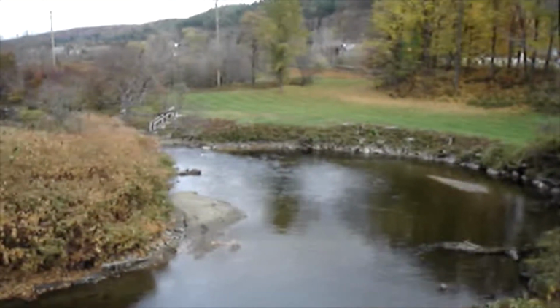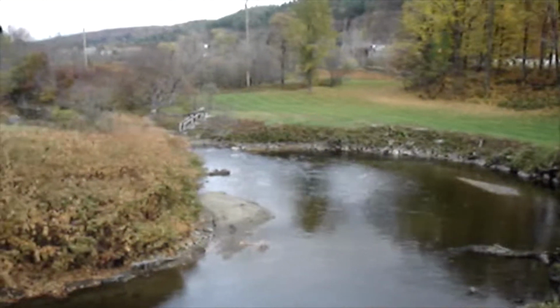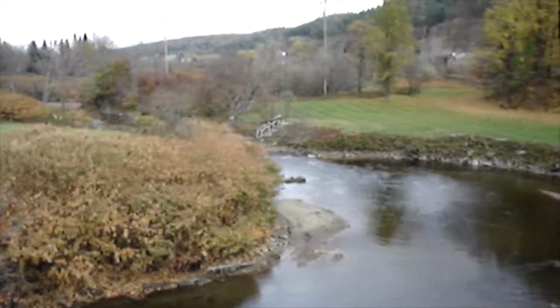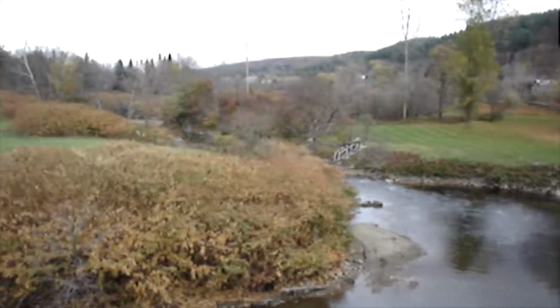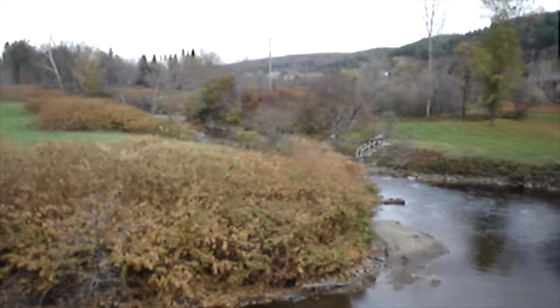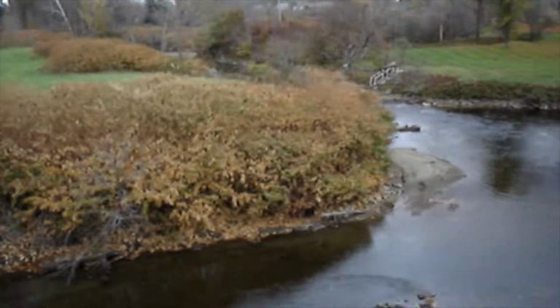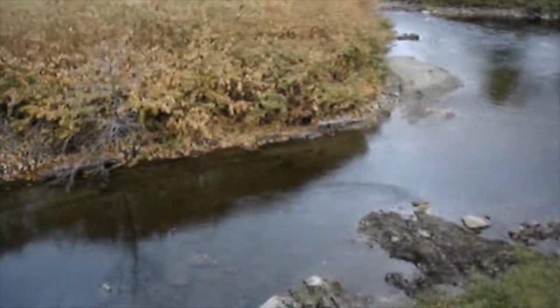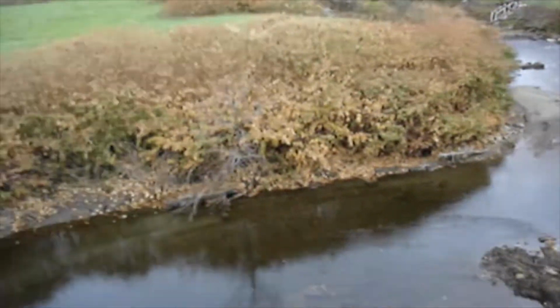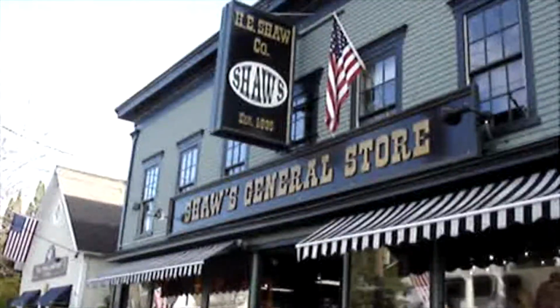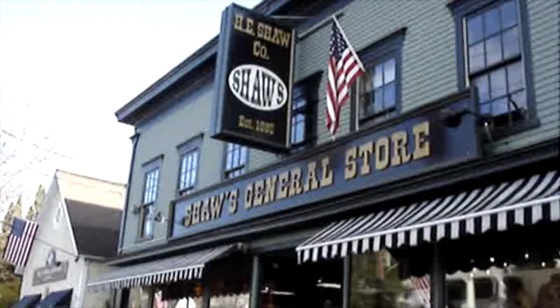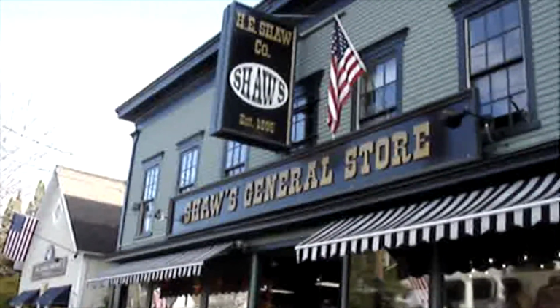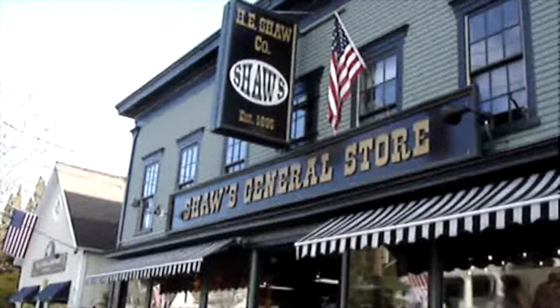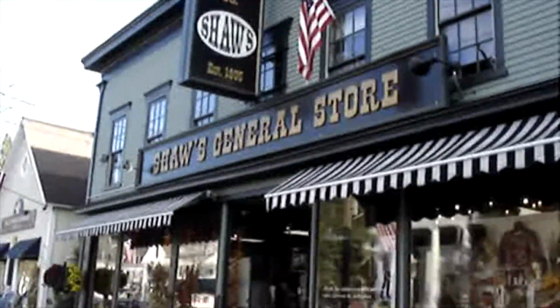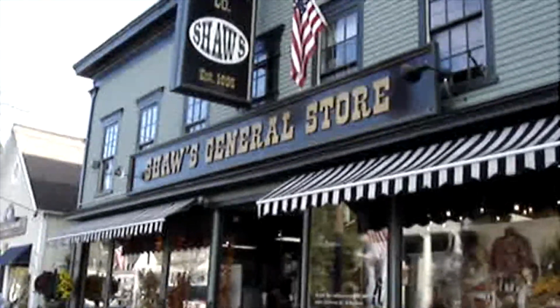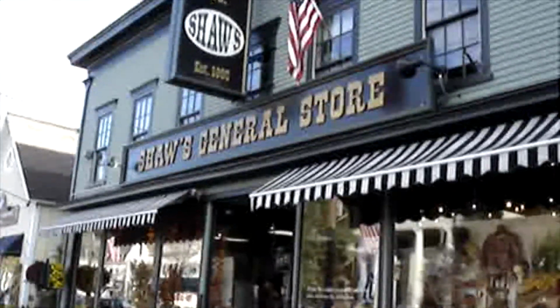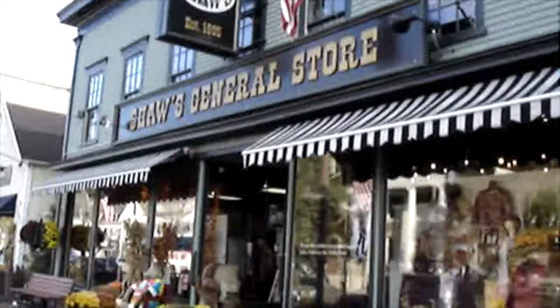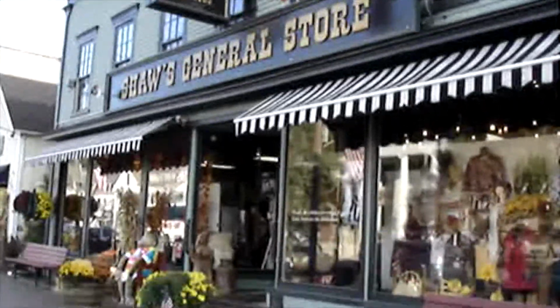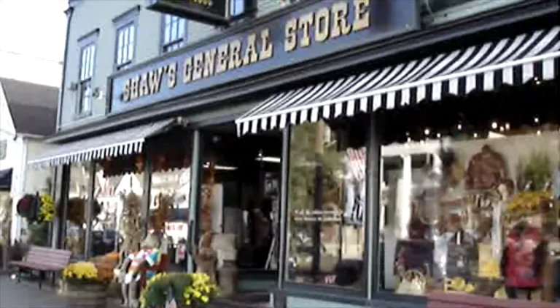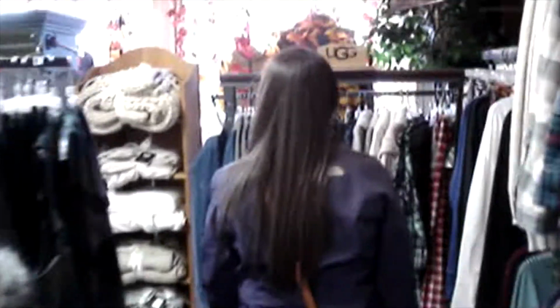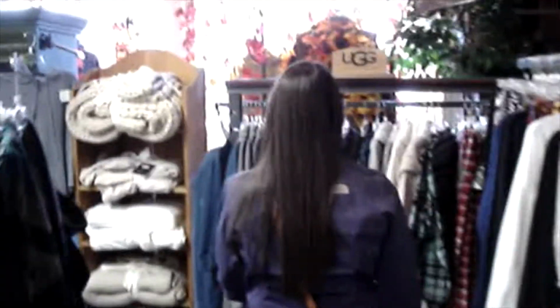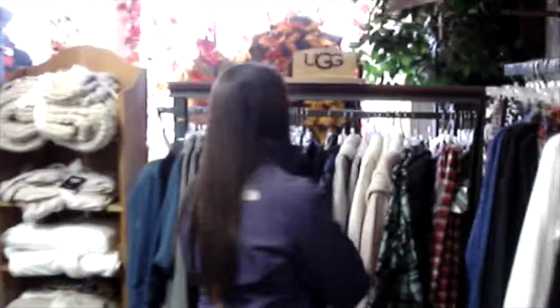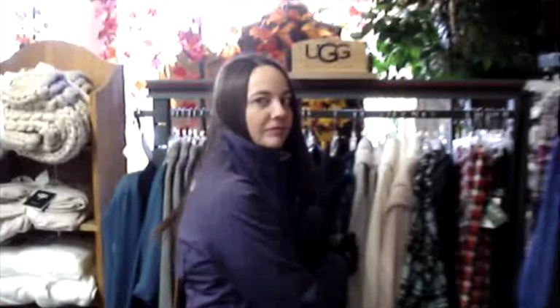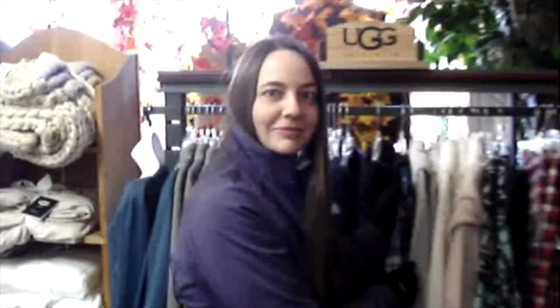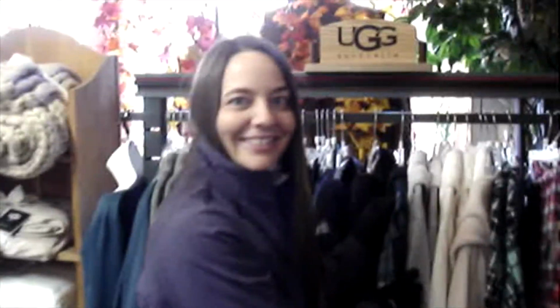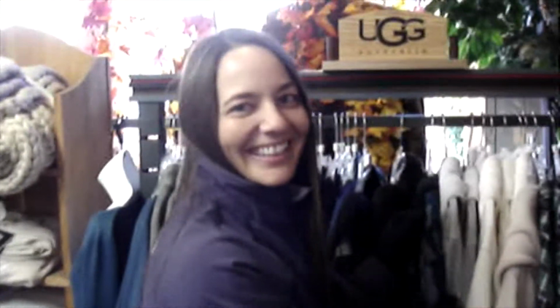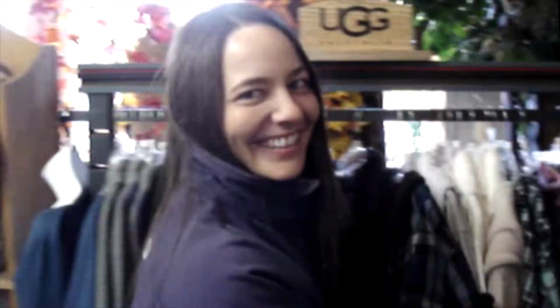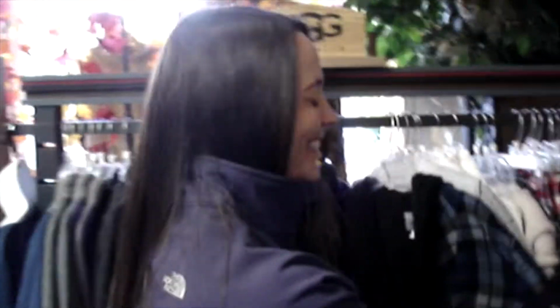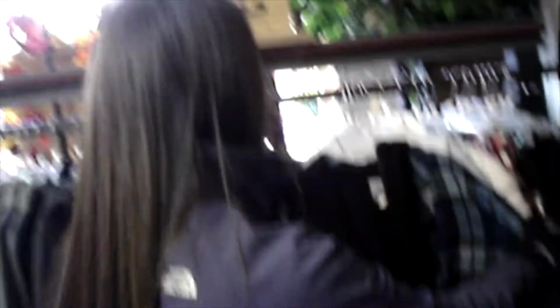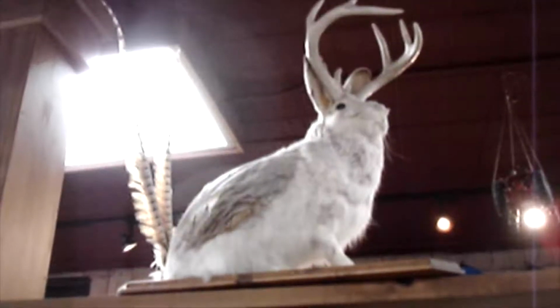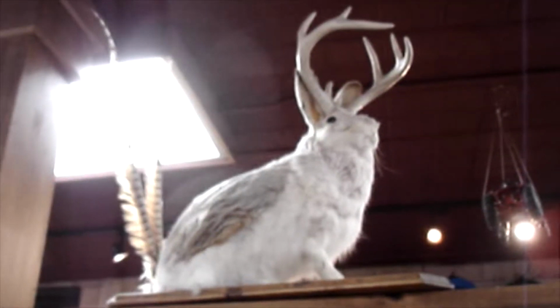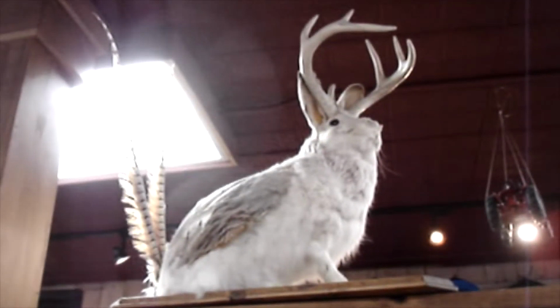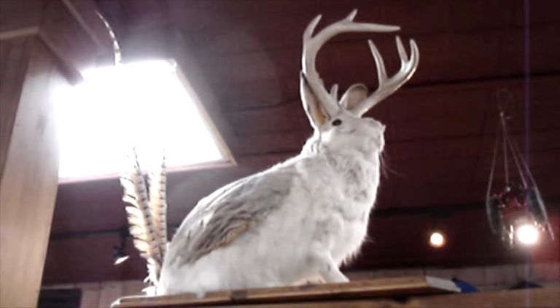That is a nice river. Shaw's General Store — do you like the shopping? I knew it, they do exist.